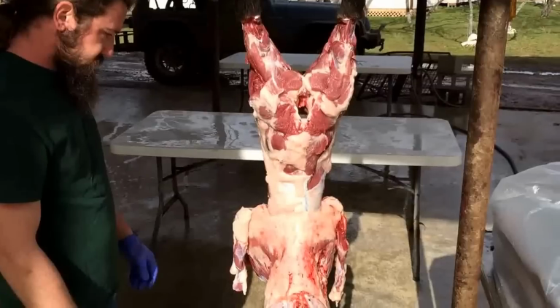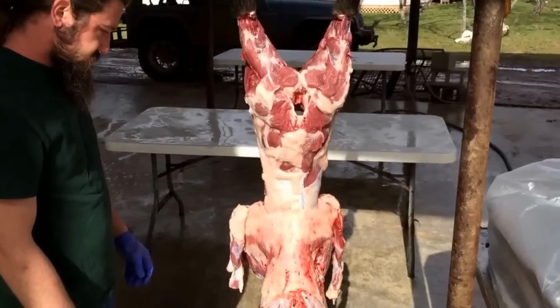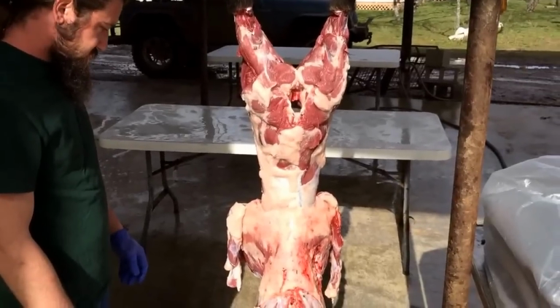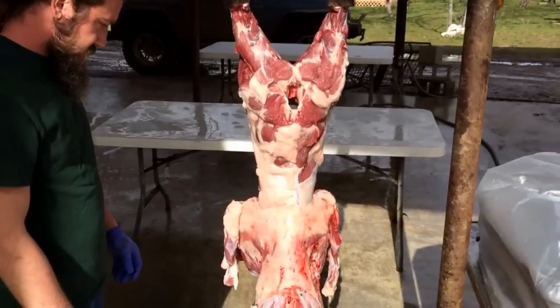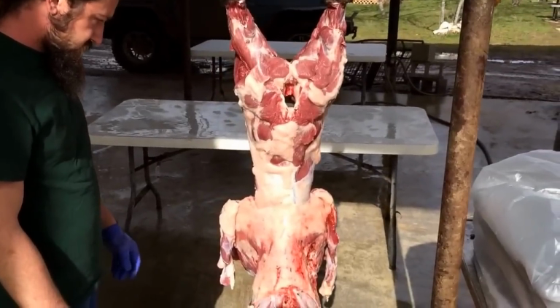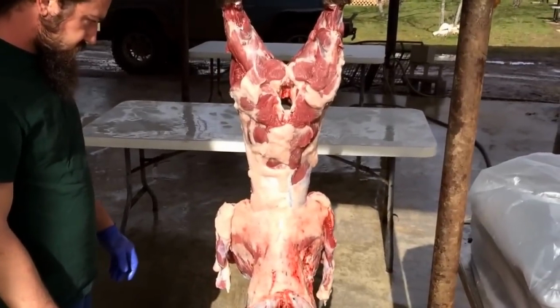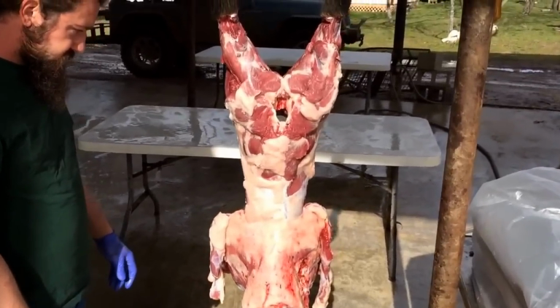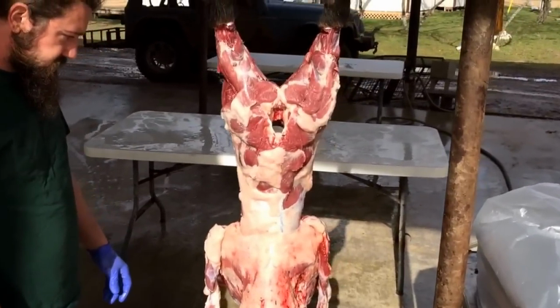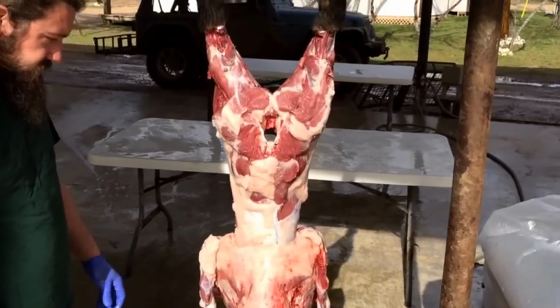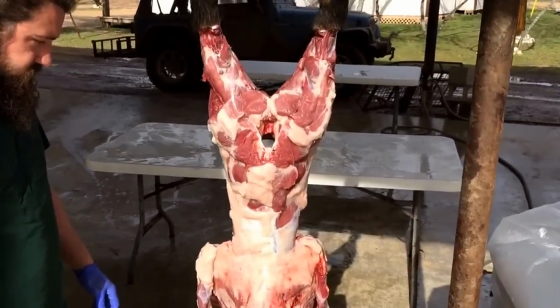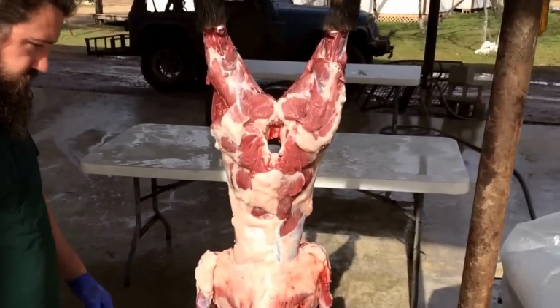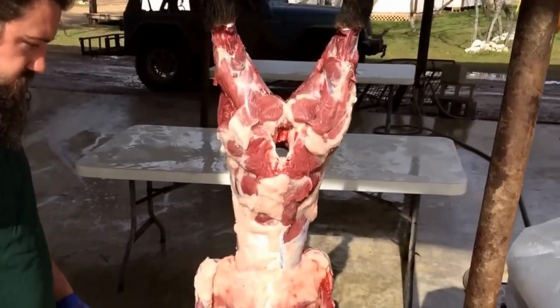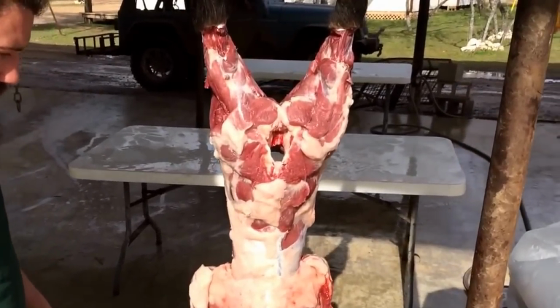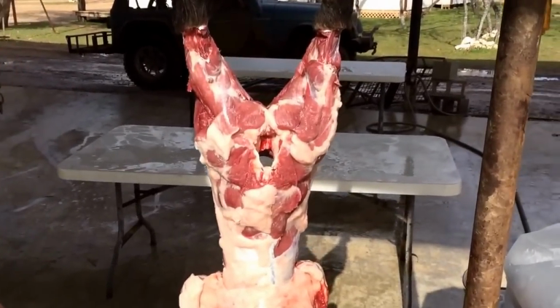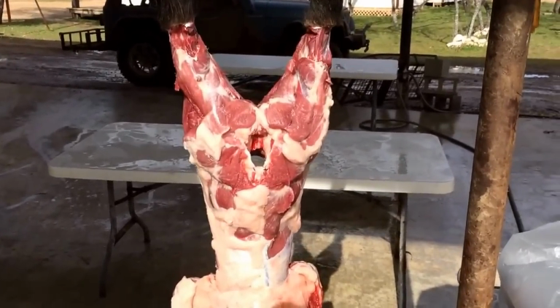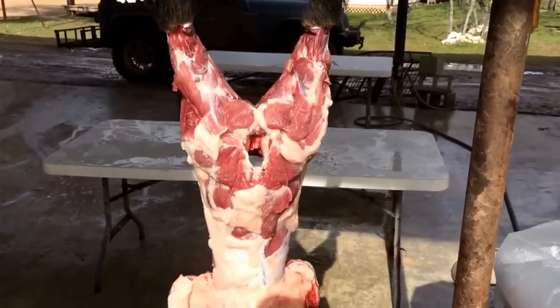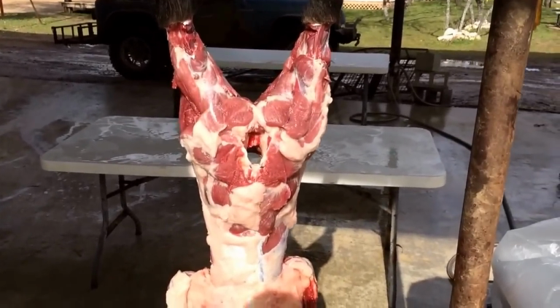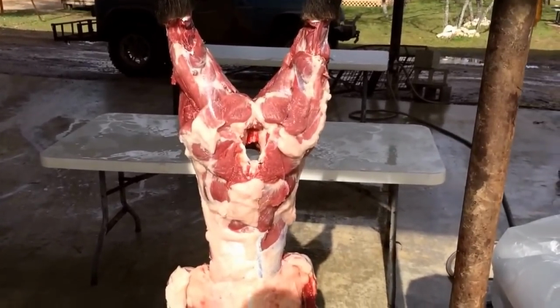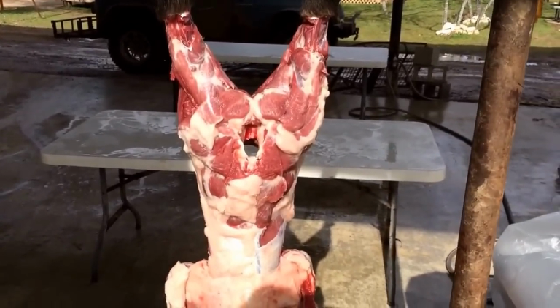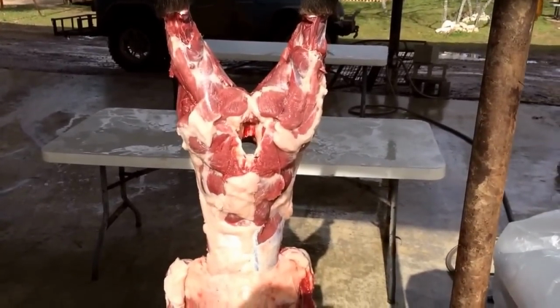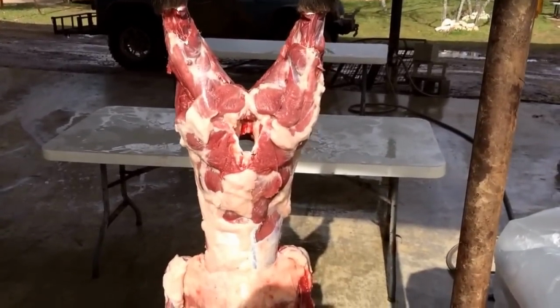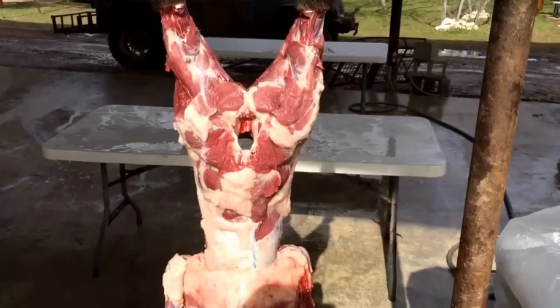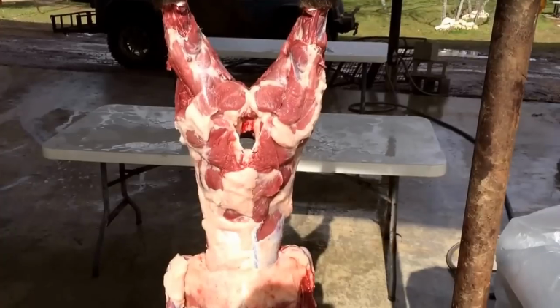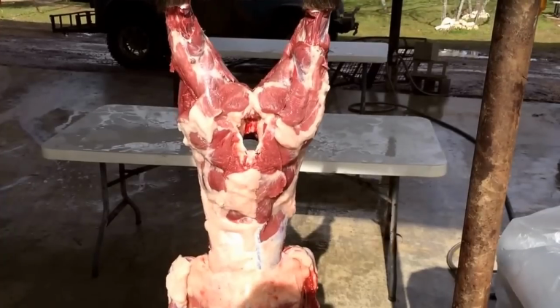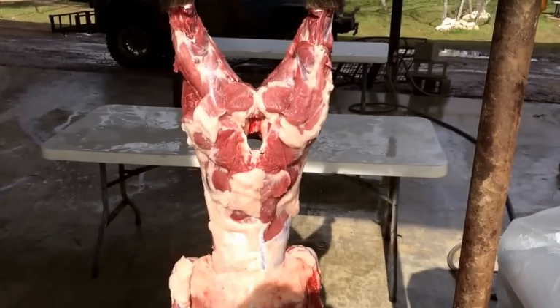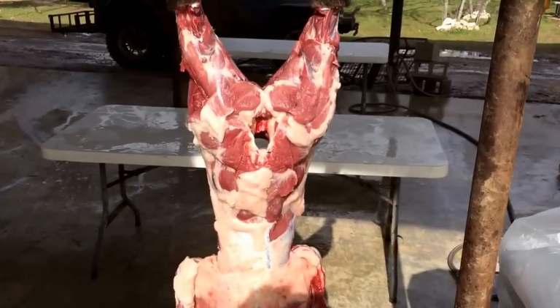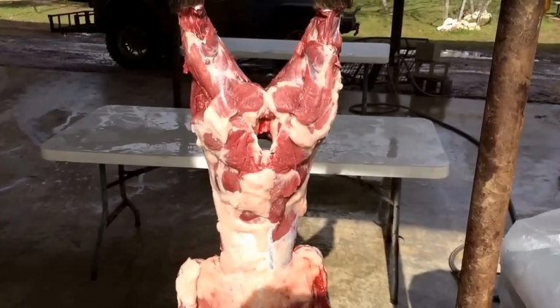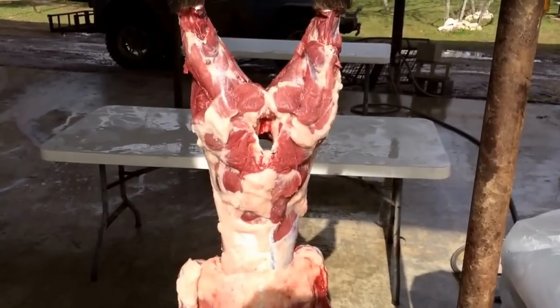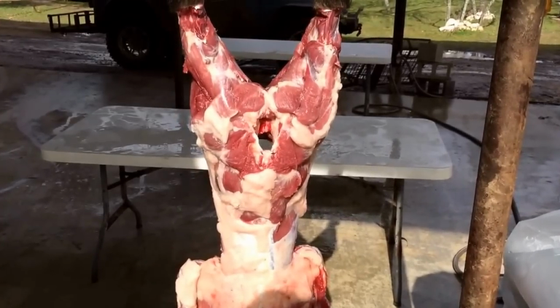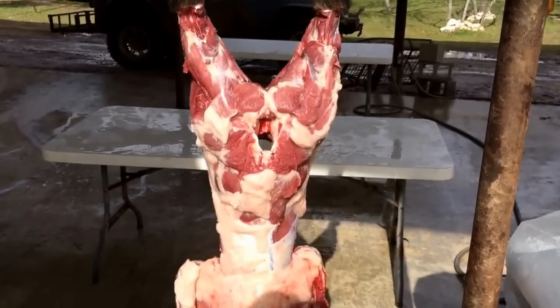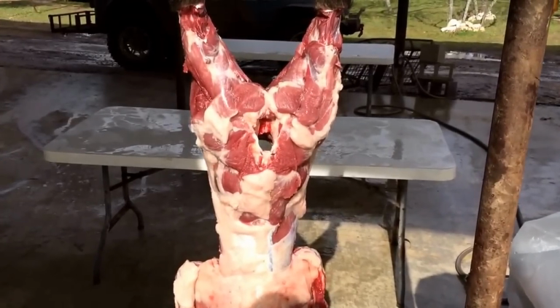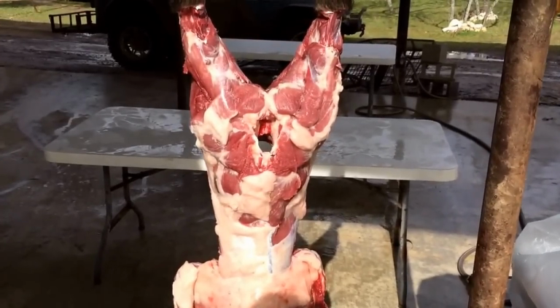Ranch Boss here, and what we're going to show you is breaking a hog down after it's been gutted and skinned. This is what we do with your meat.